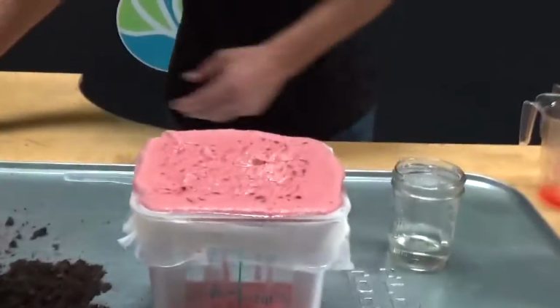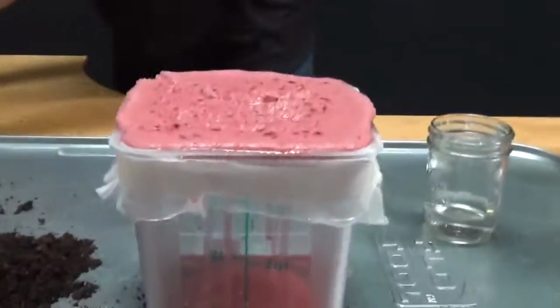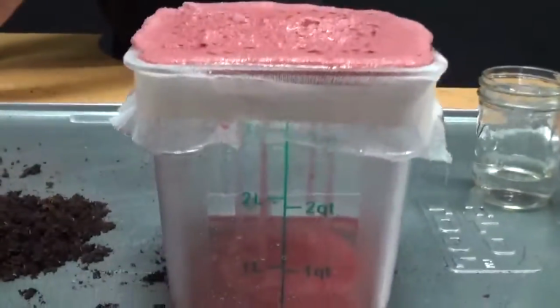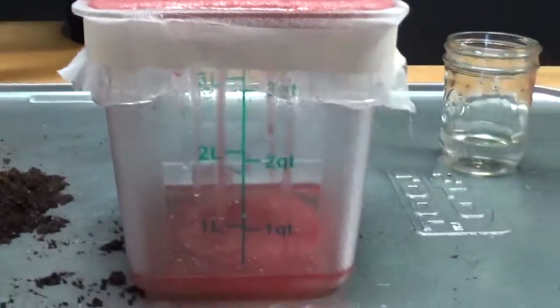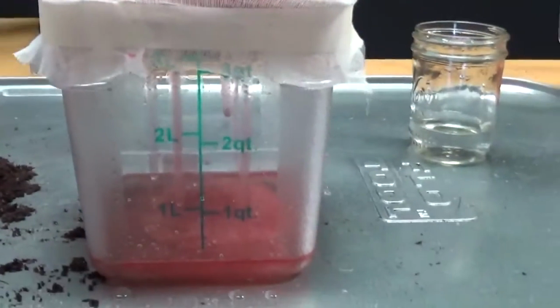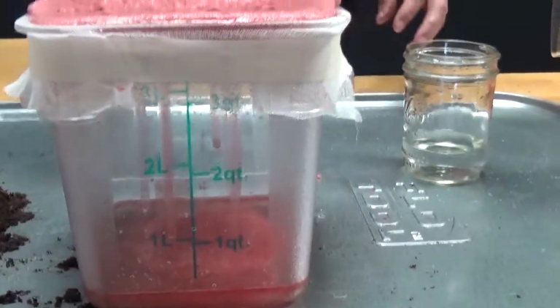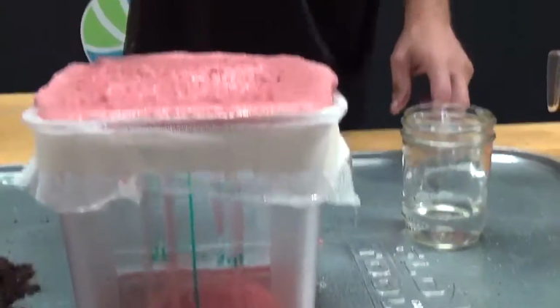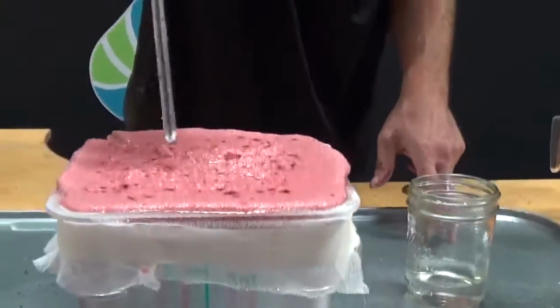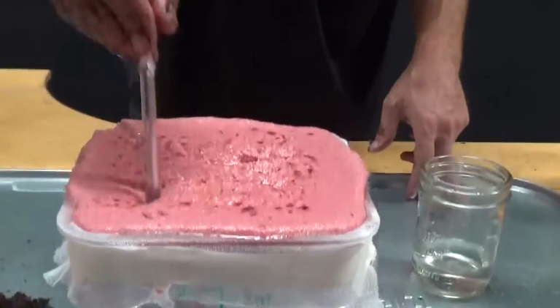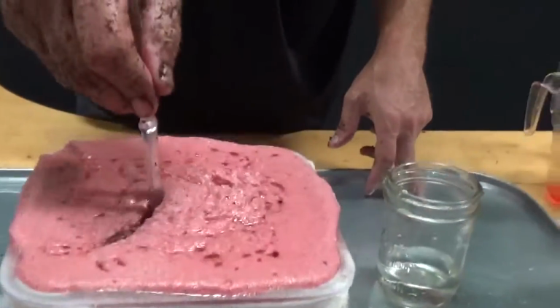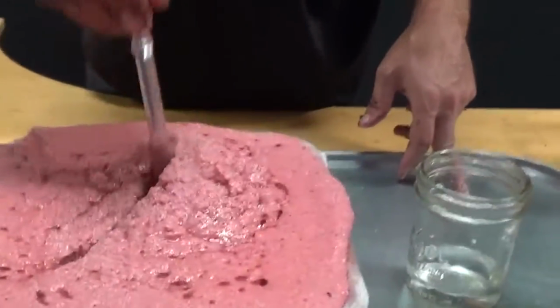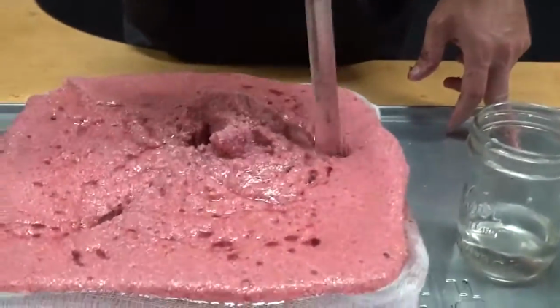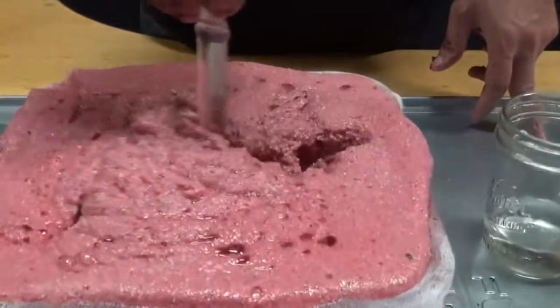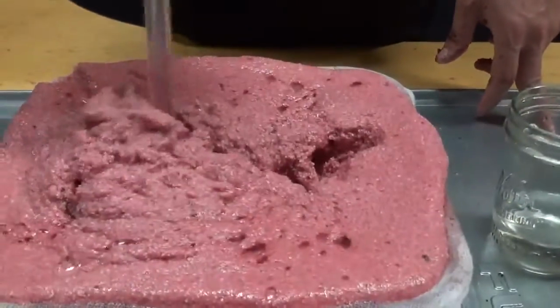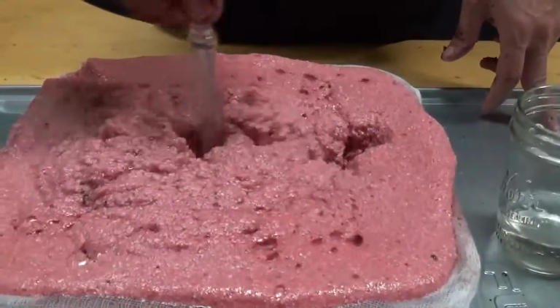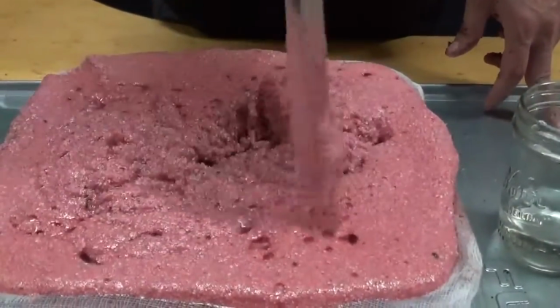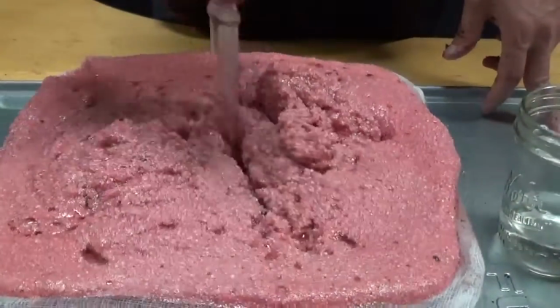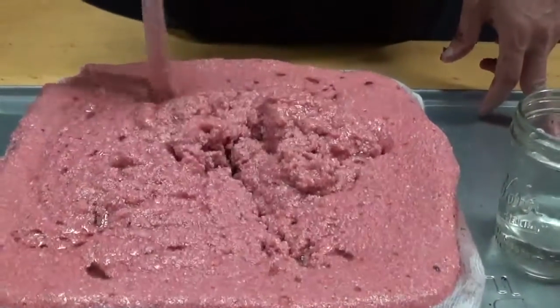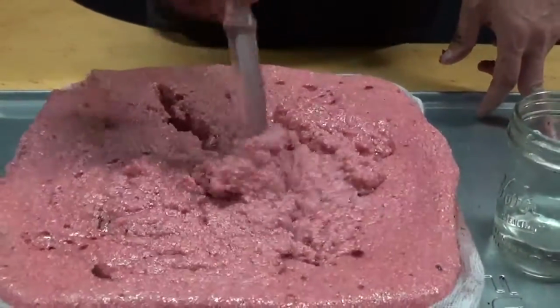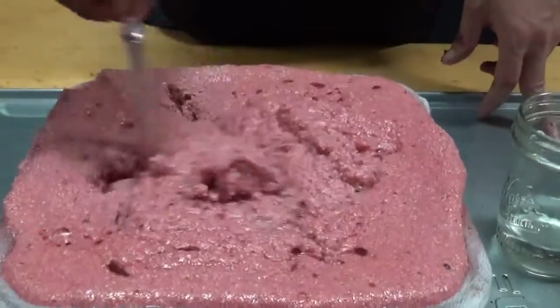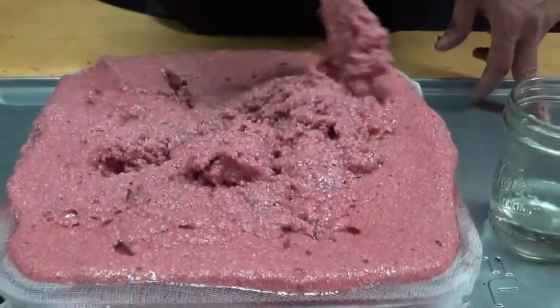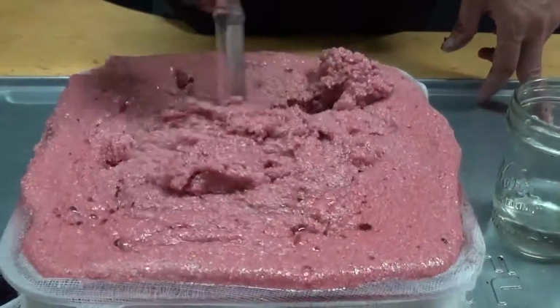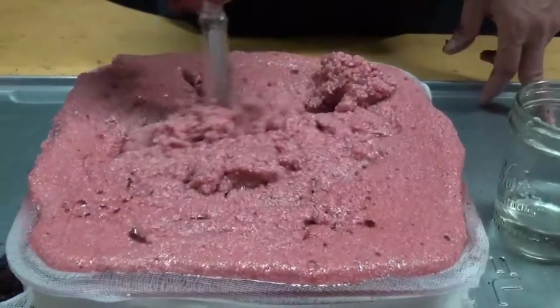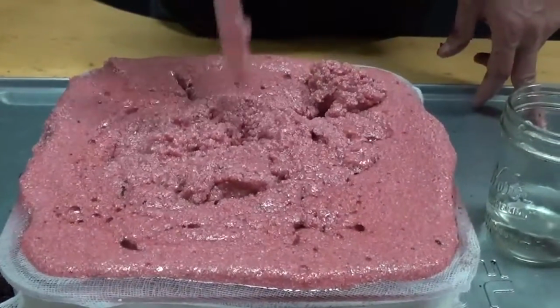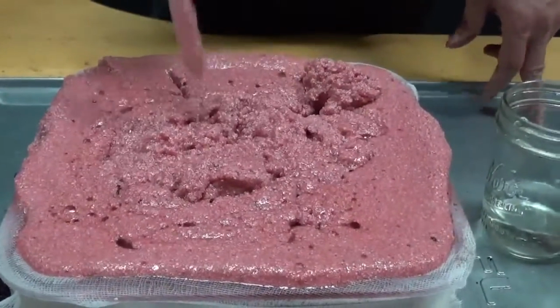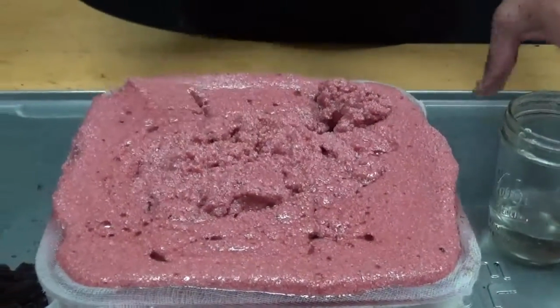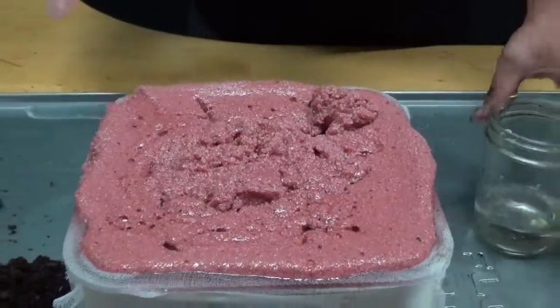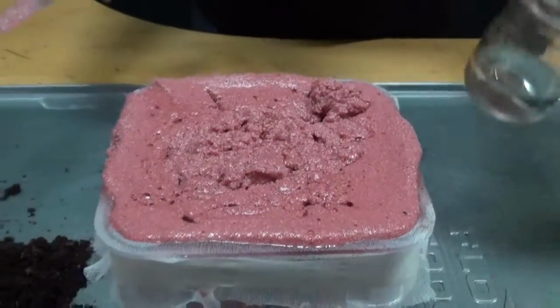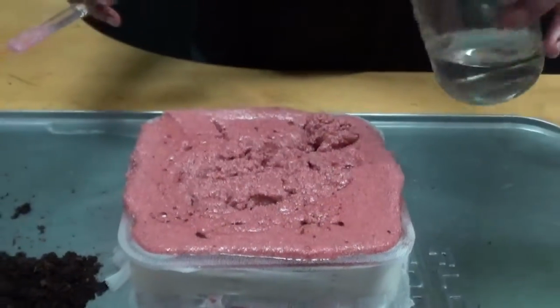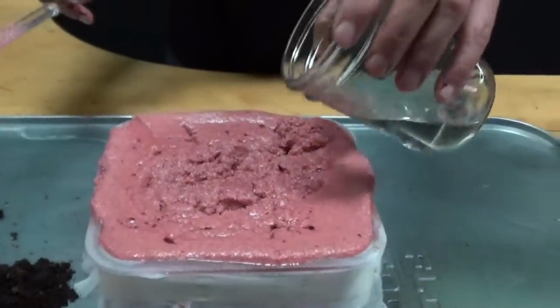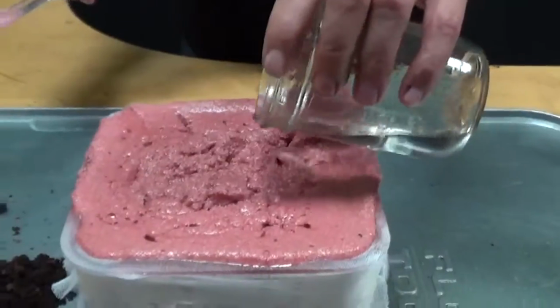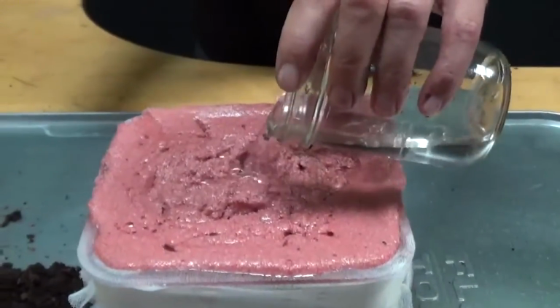Over here with the EcoAbsorb, you can see we've got a little bit of pooling up top. We didn't quite get through all our water, so we'll try to go through that.